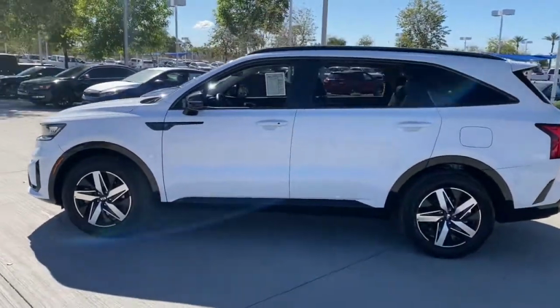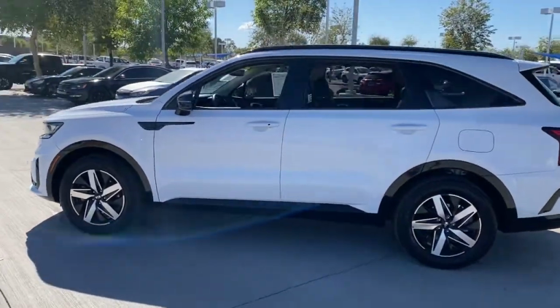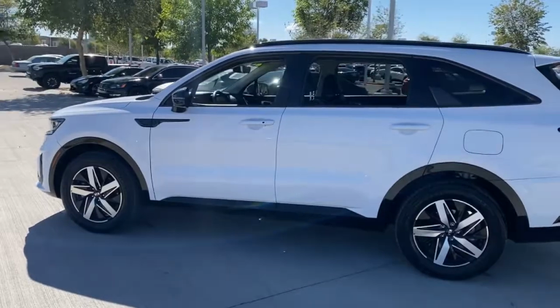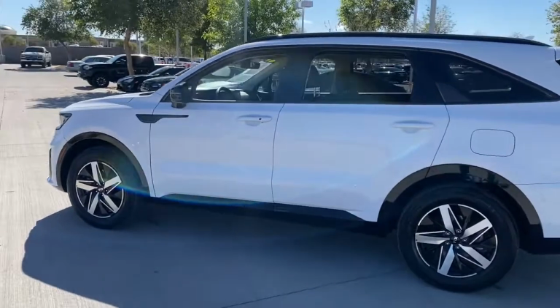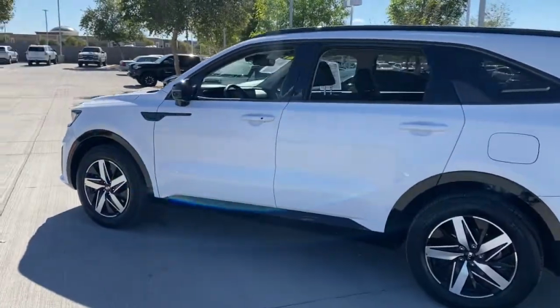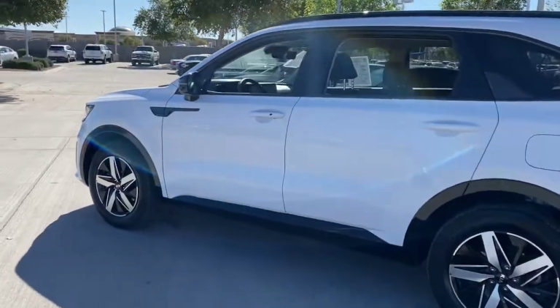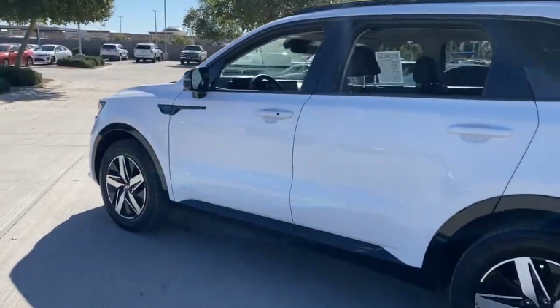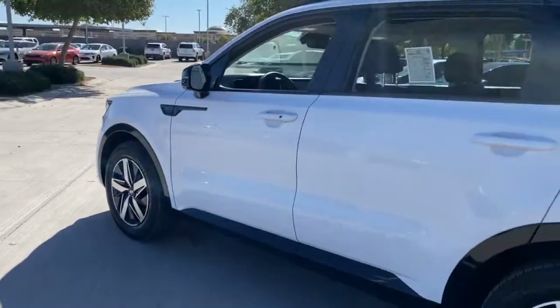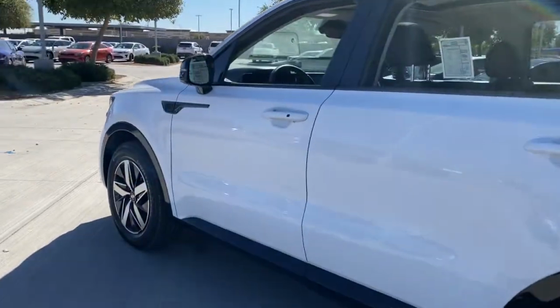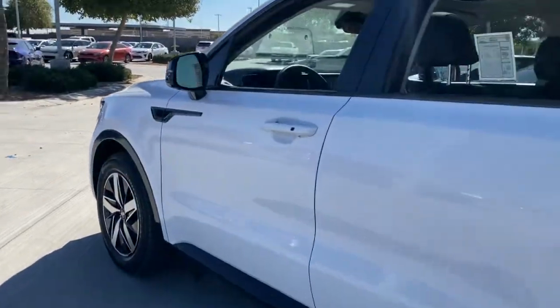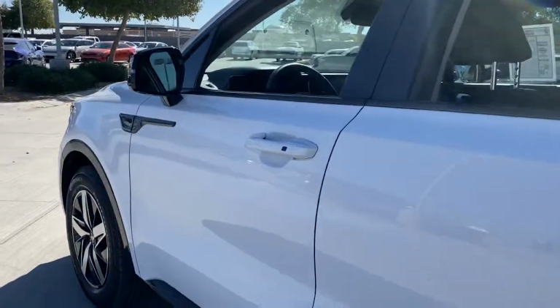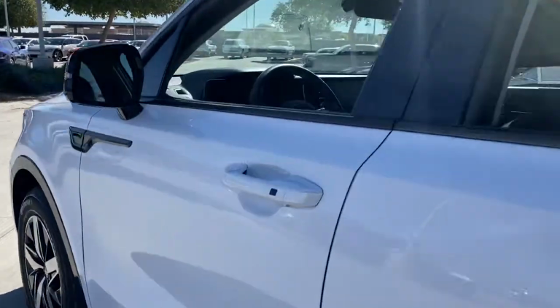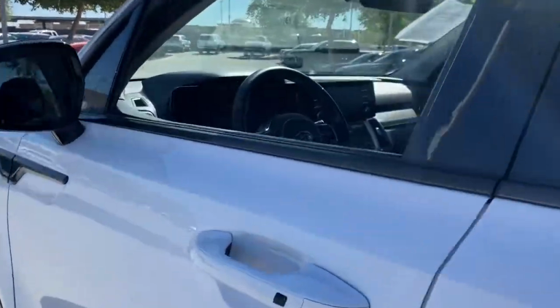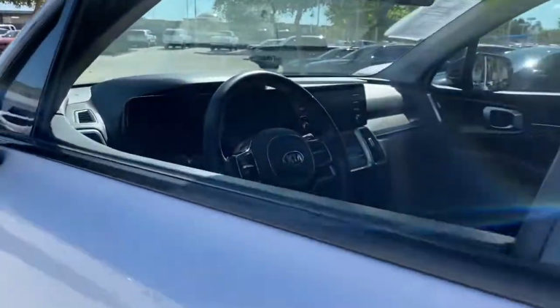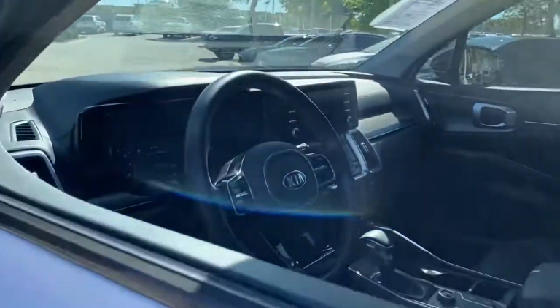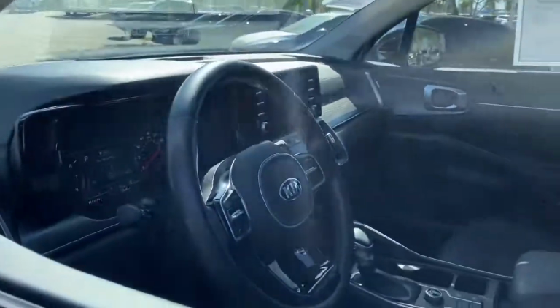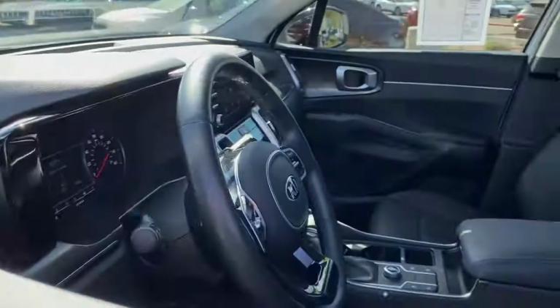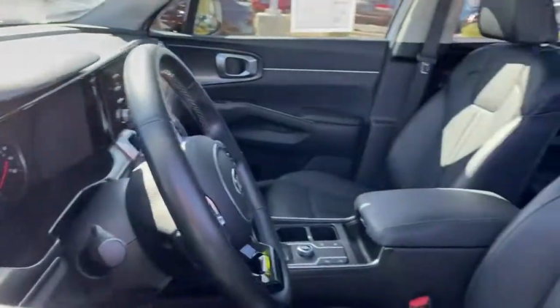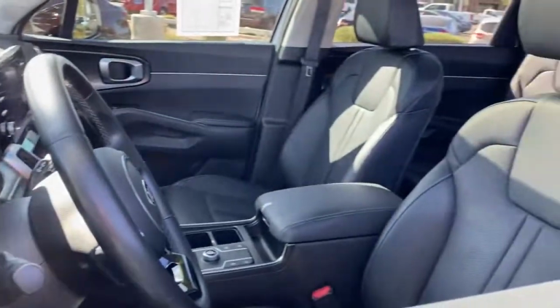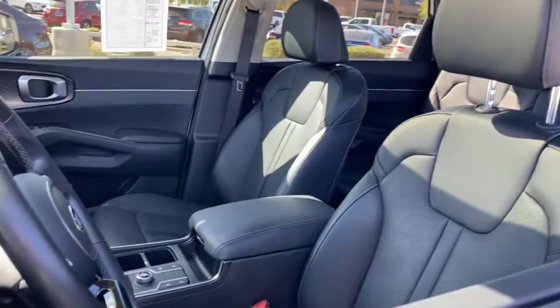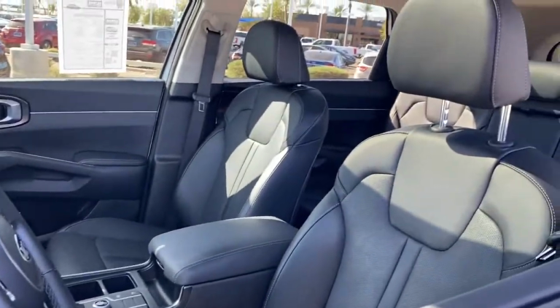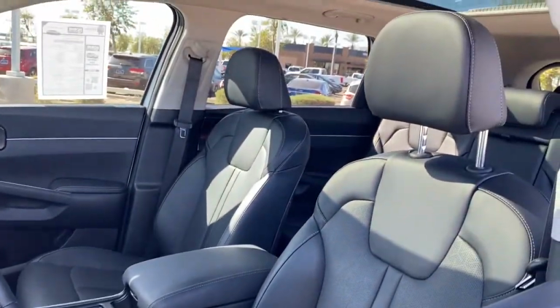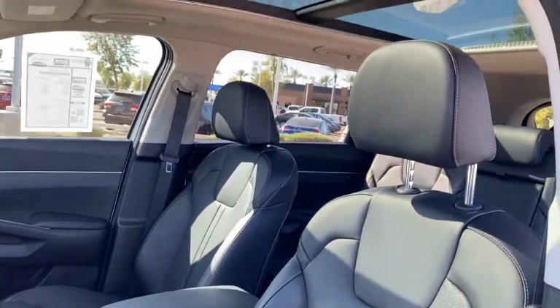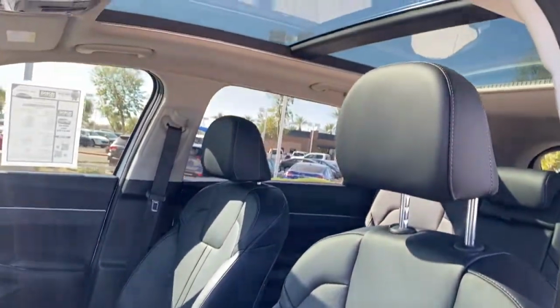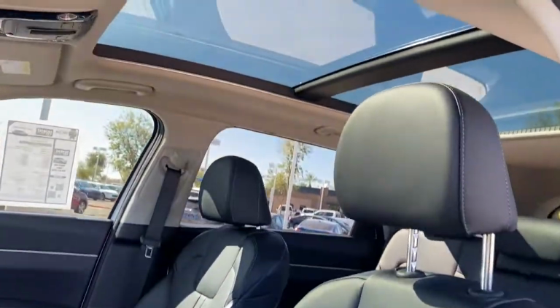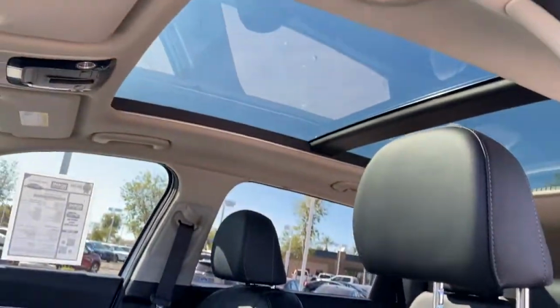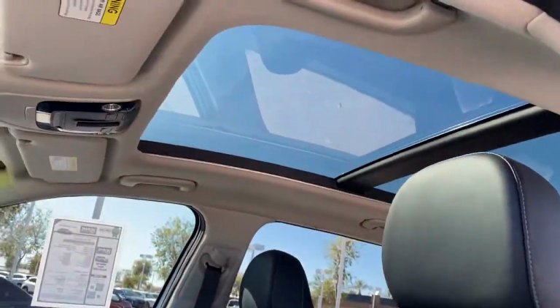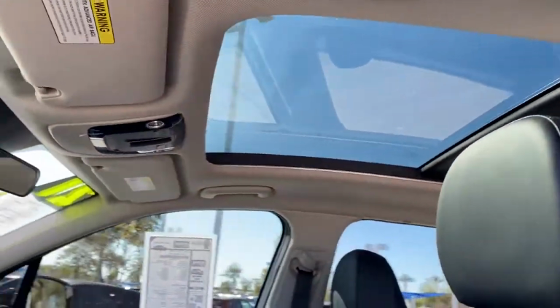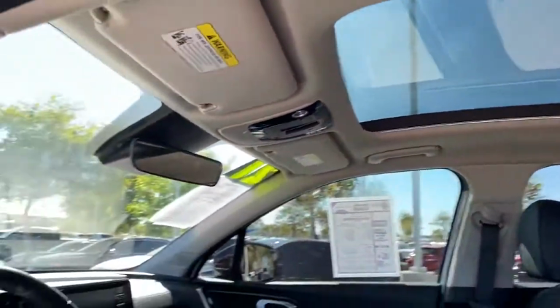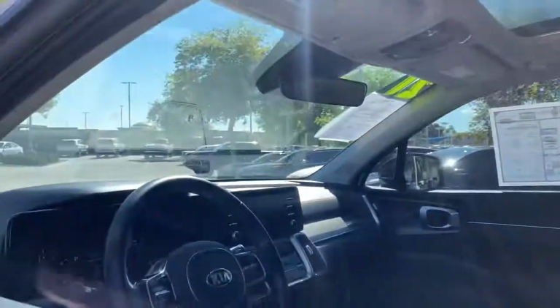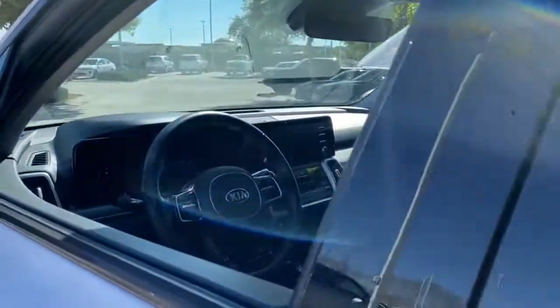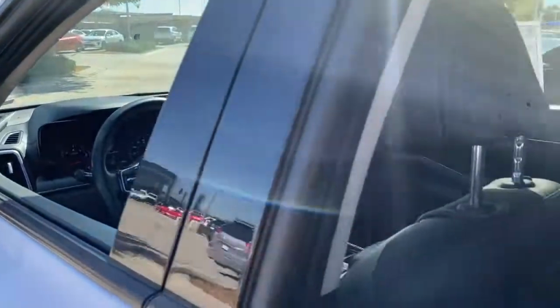This mid-size crossover offers a versatile interior layout with three-row seating, standard infotainment system, and advanced safety features. These are just some of the great options this vehicle comes with.